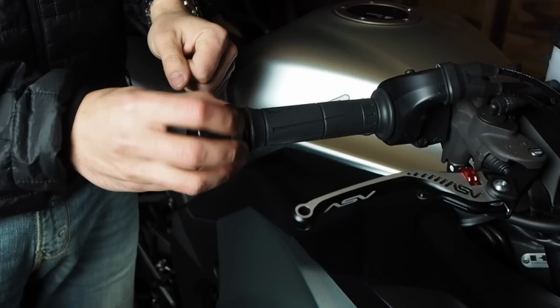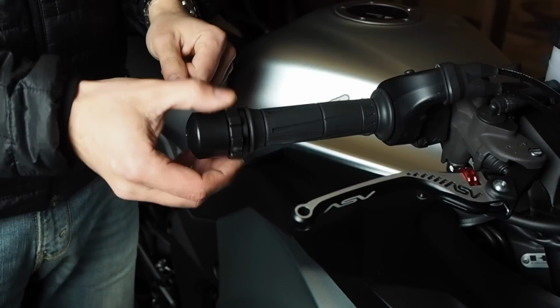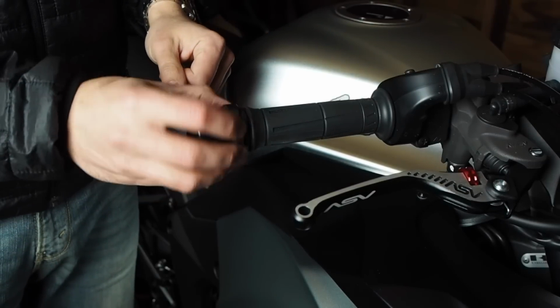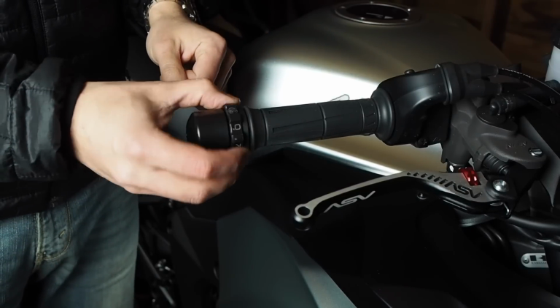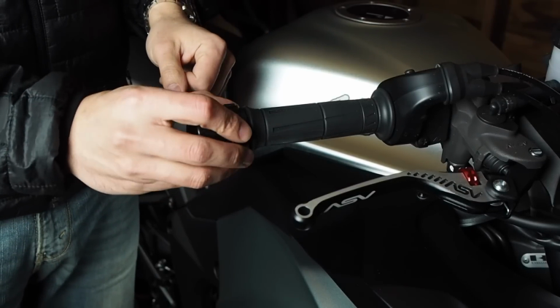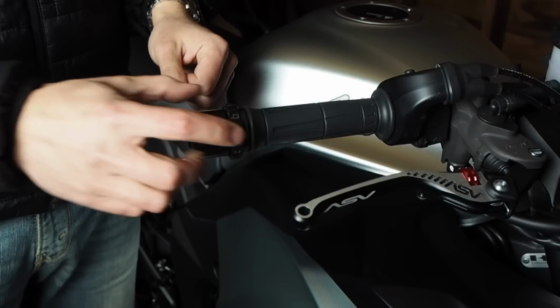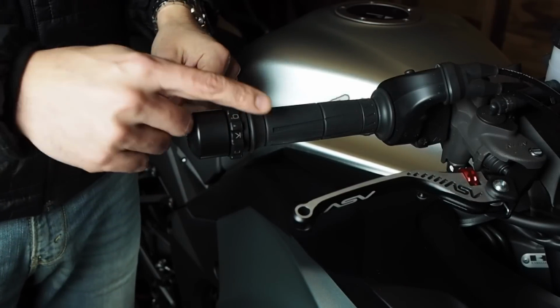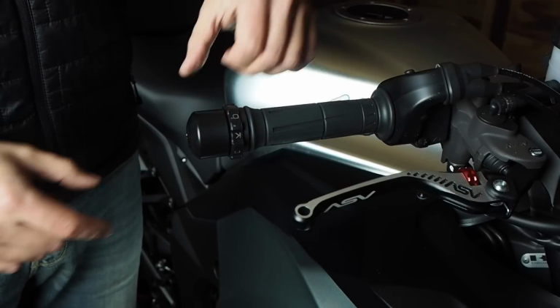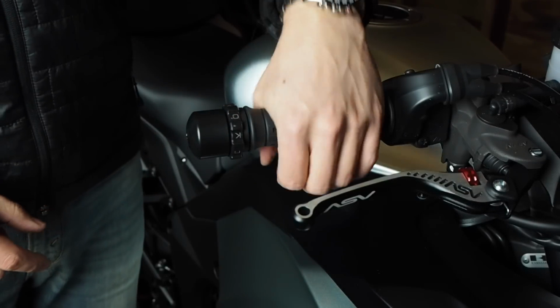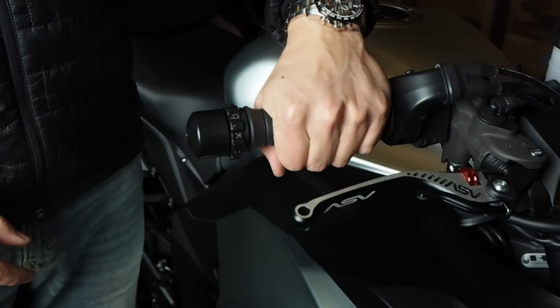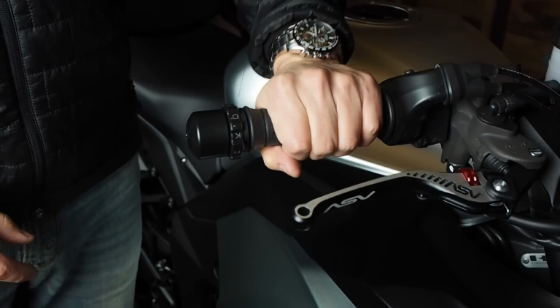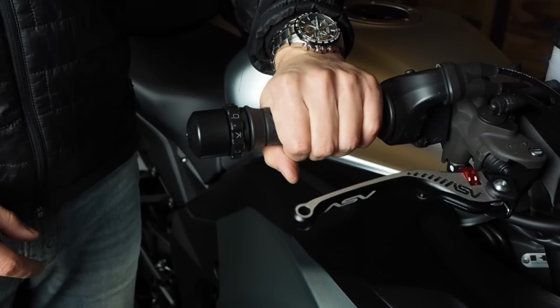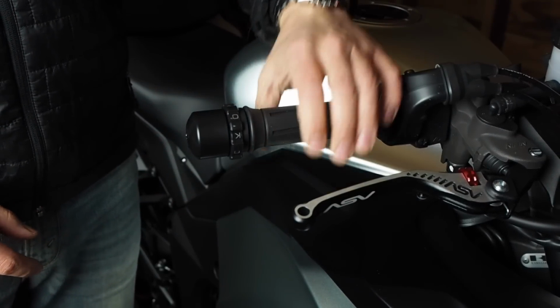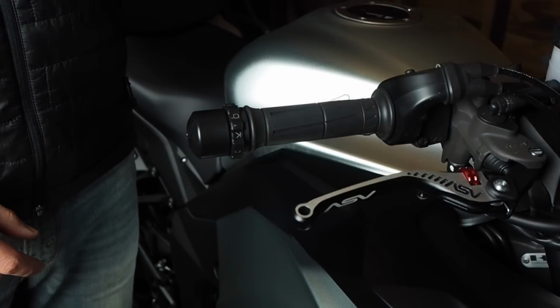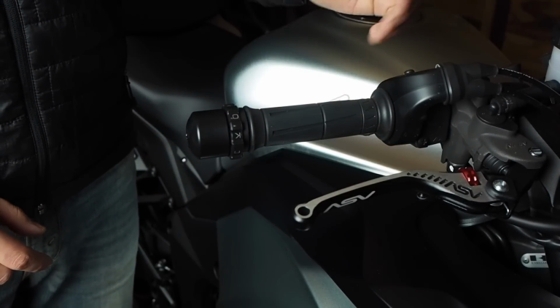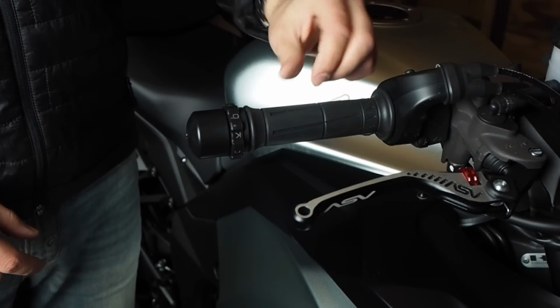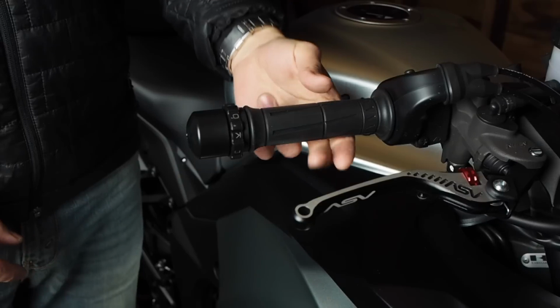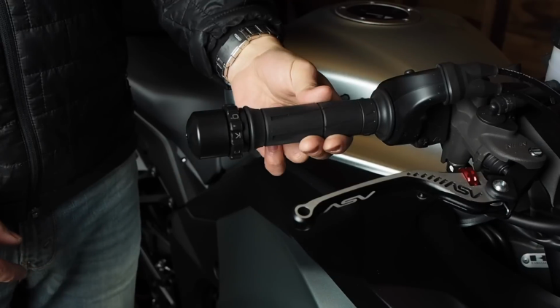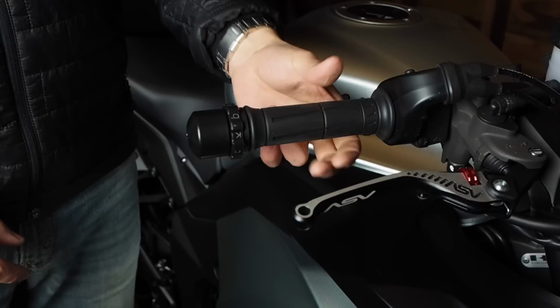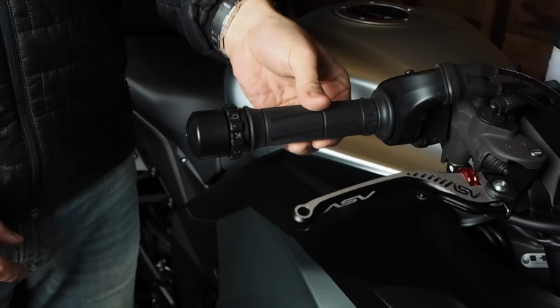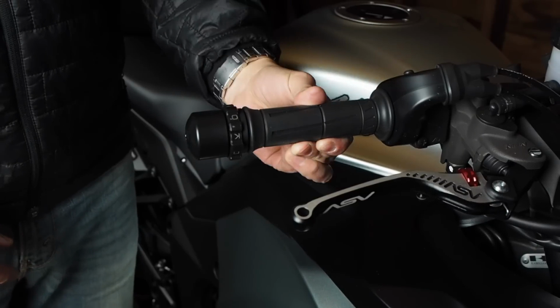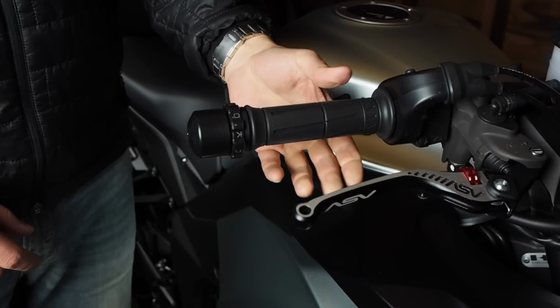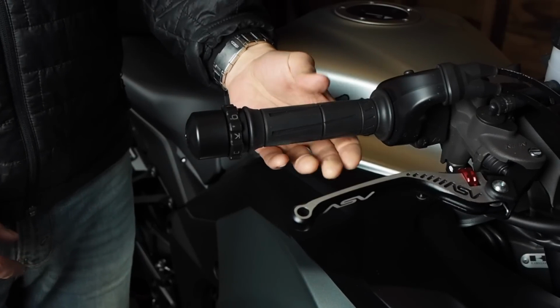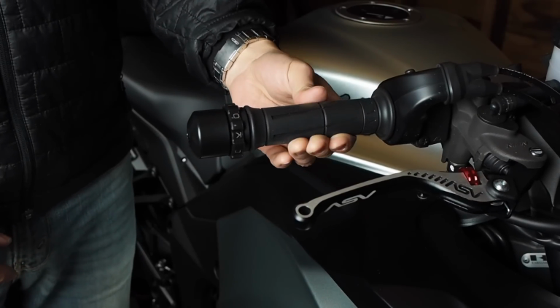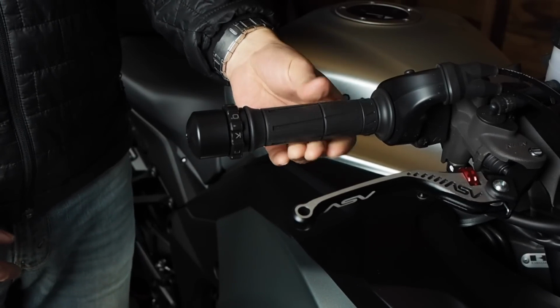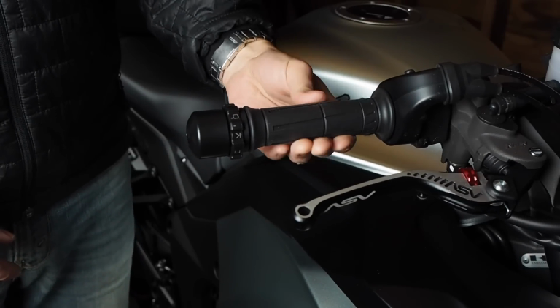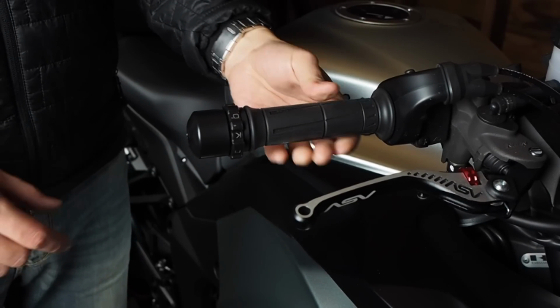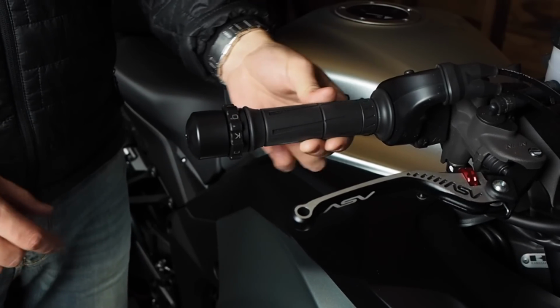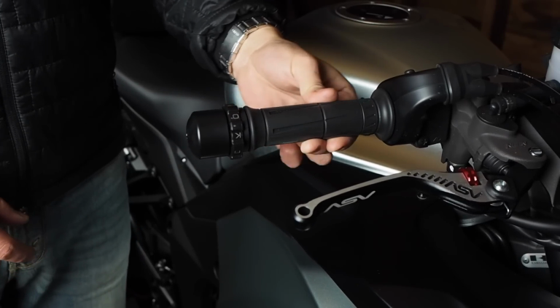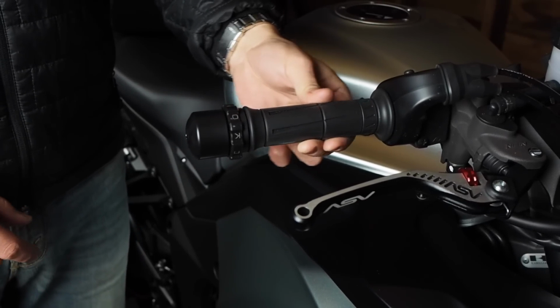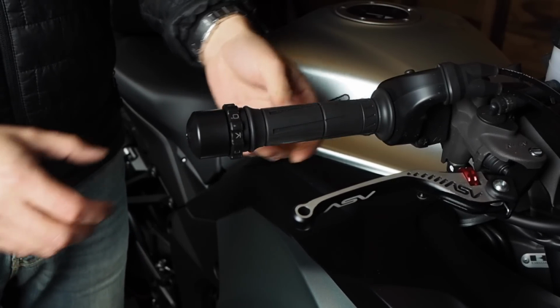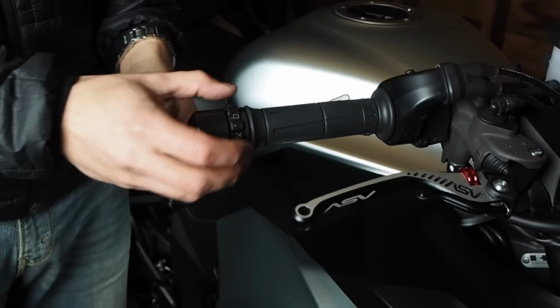When you tighten this, now there's friction on the throttle tube and it'll stay wherever you put it. And you can see there's no side-to-side play.